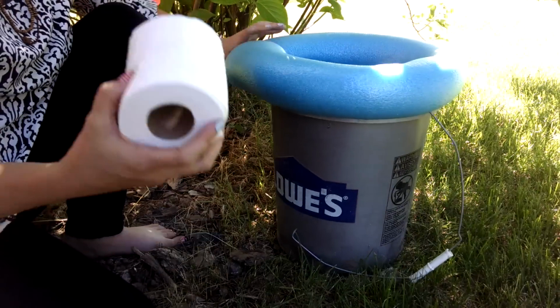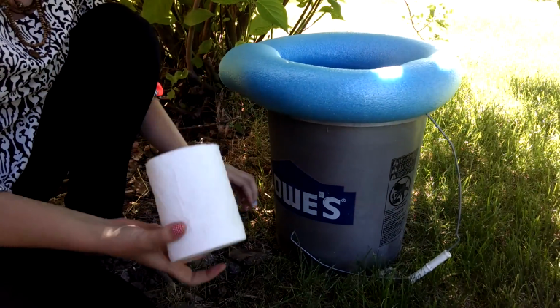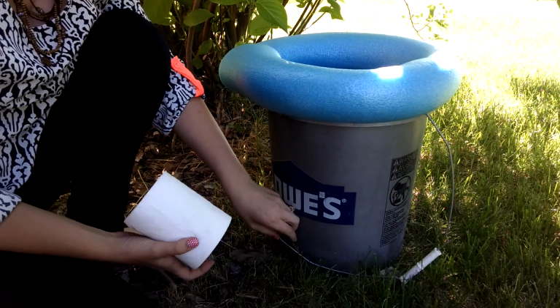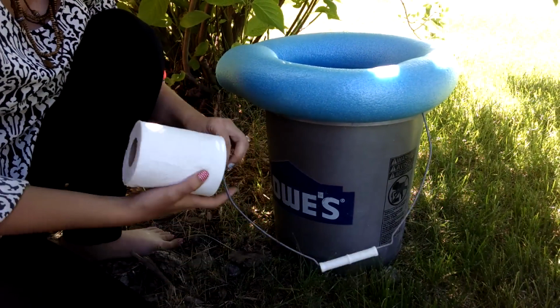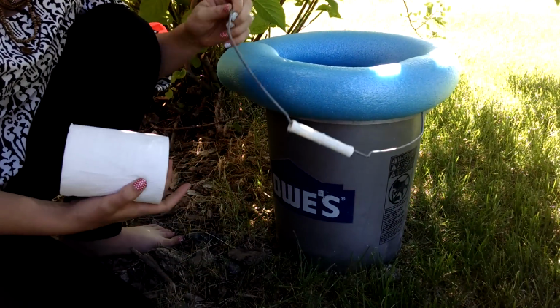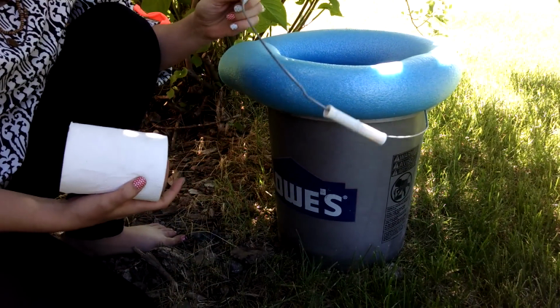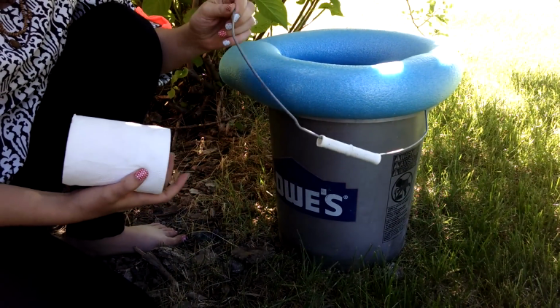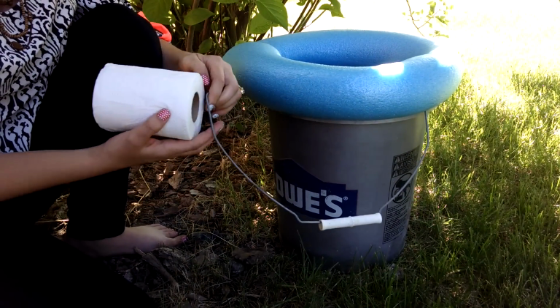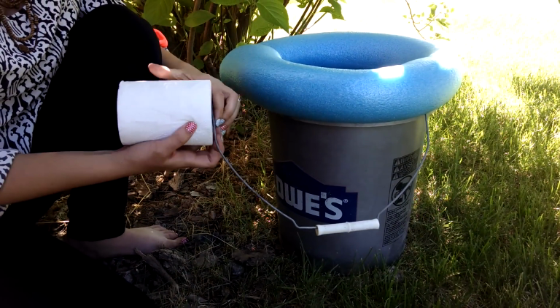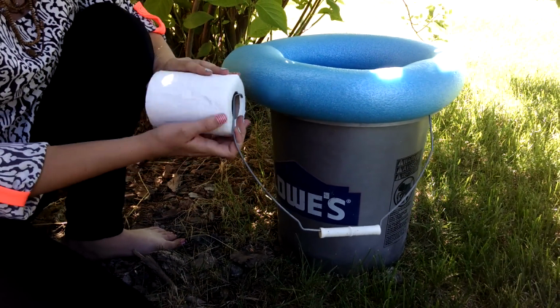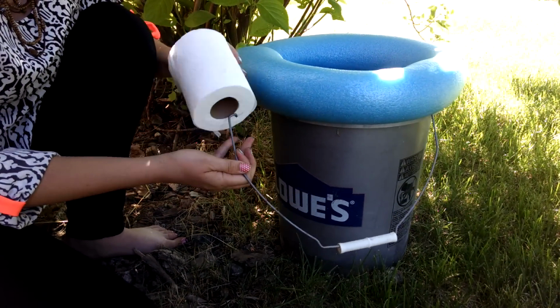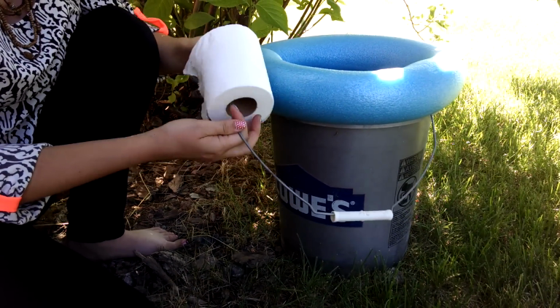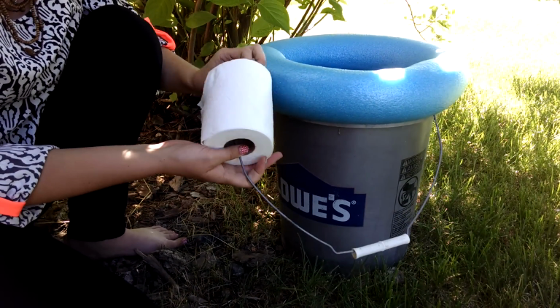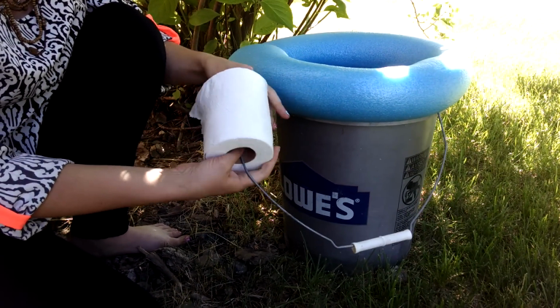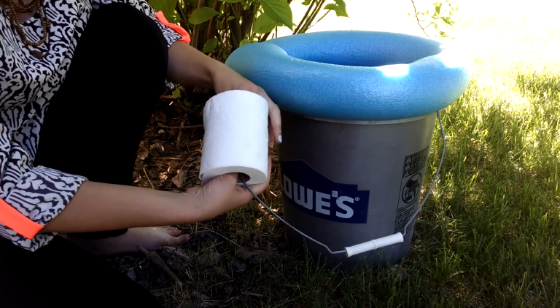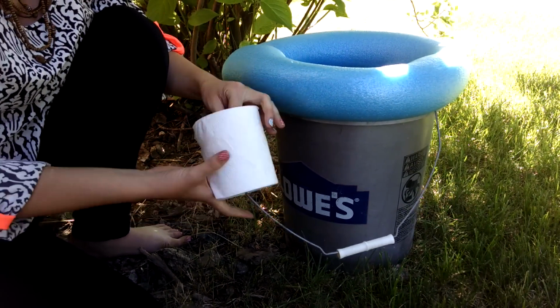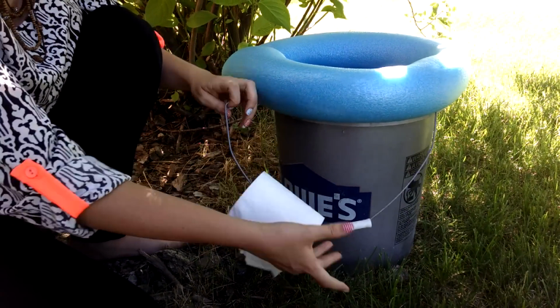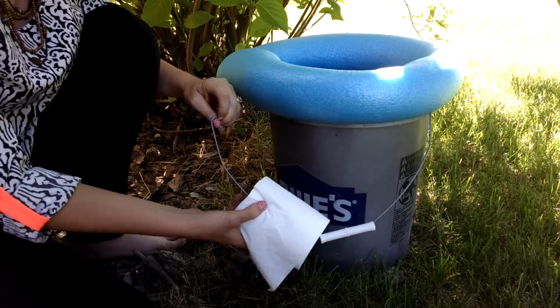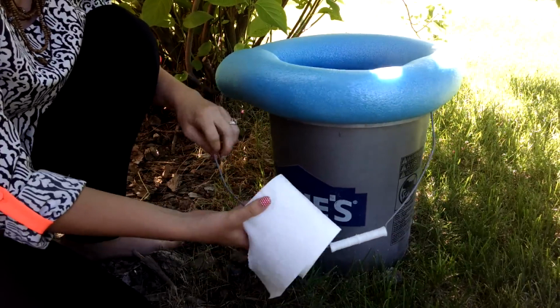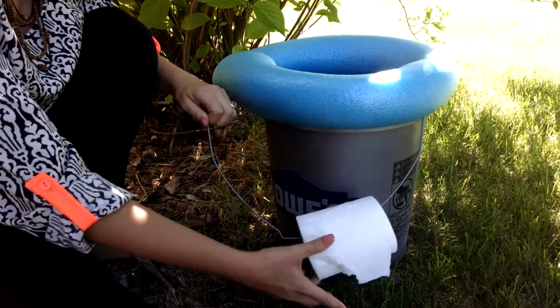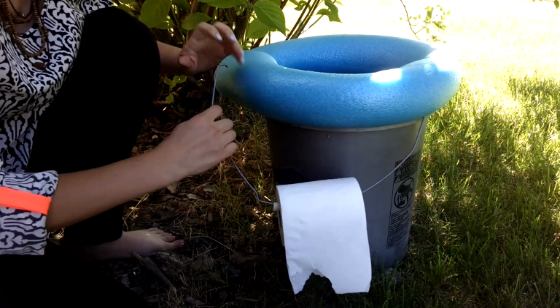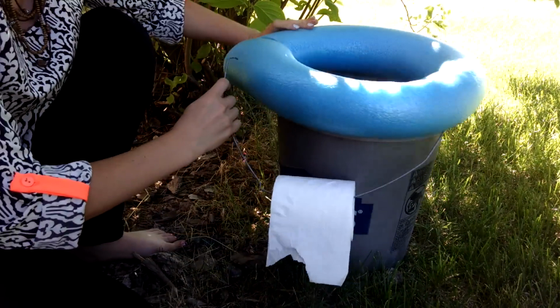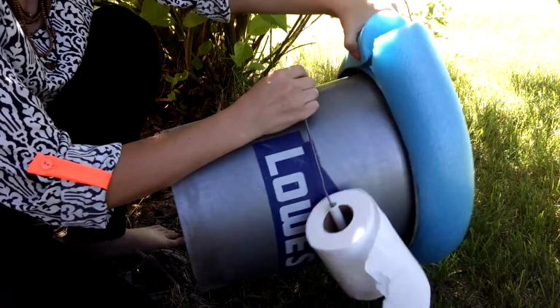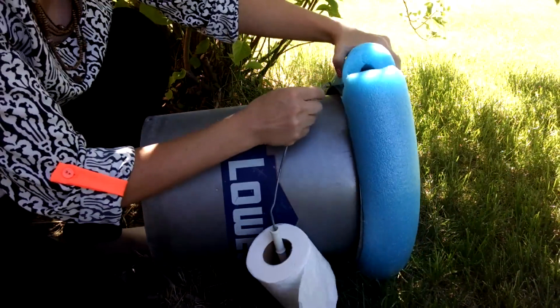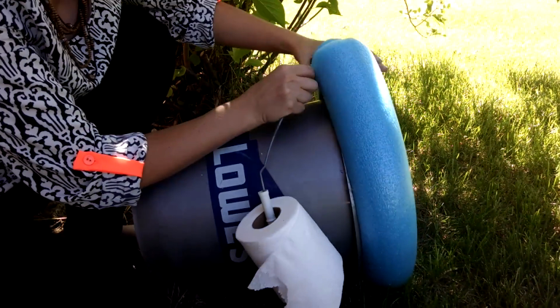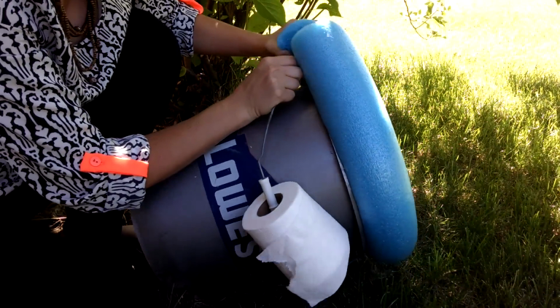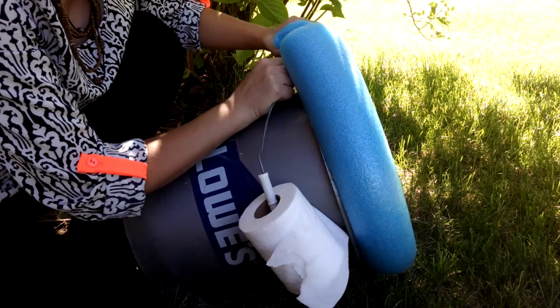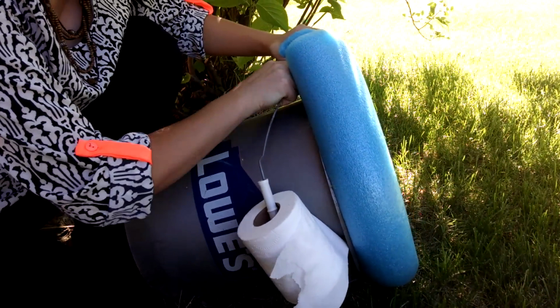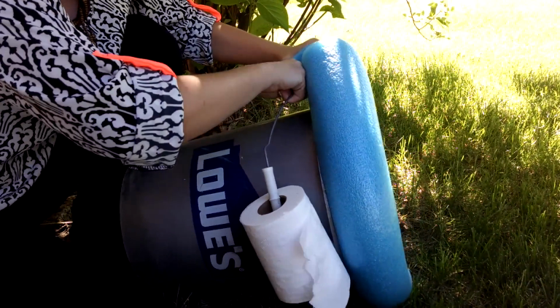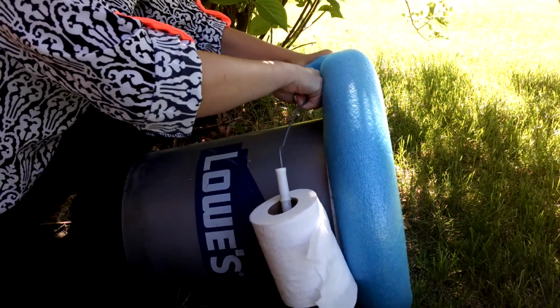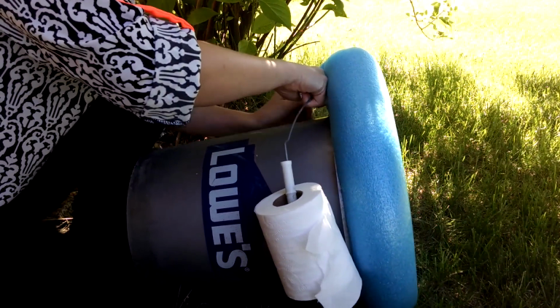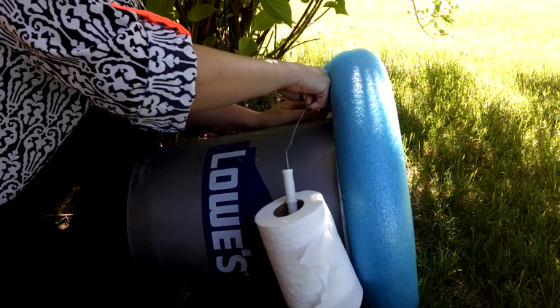If you want to have a toilet paper holder, unhook one side of the handle, thread some toilet paper on there, and then just snap it into its hole.